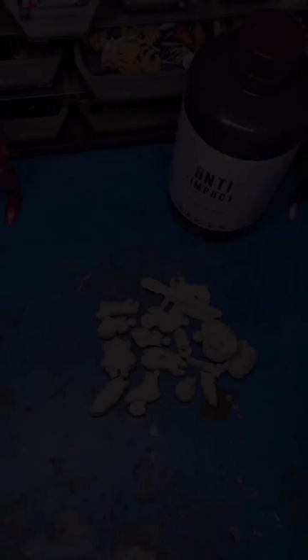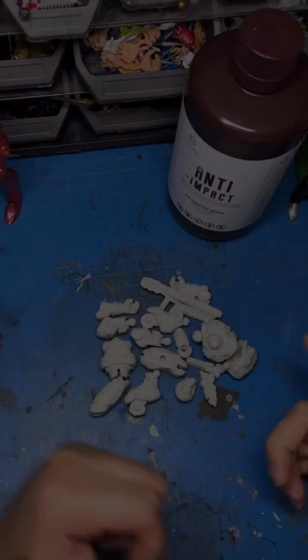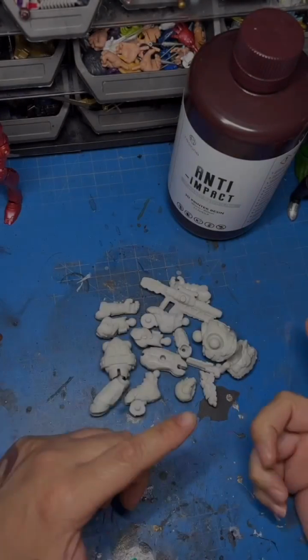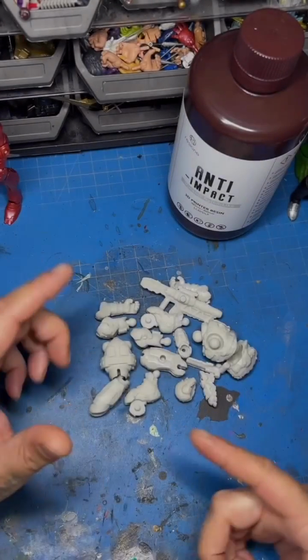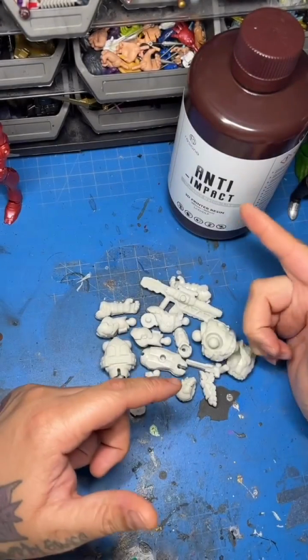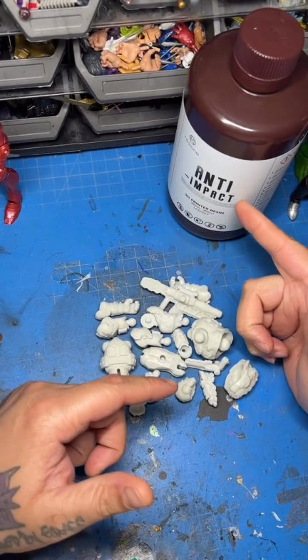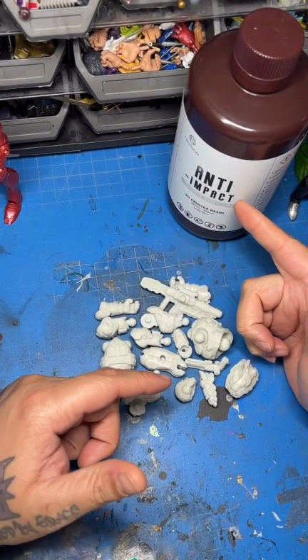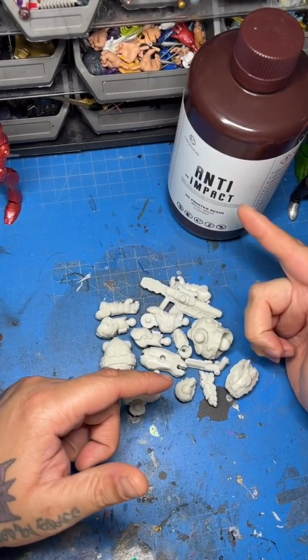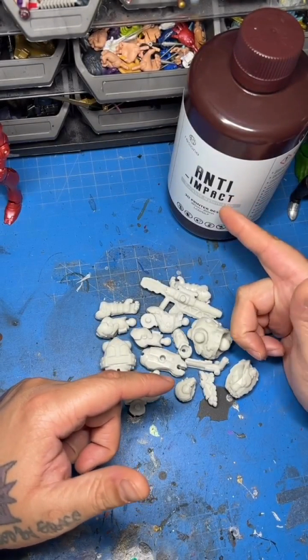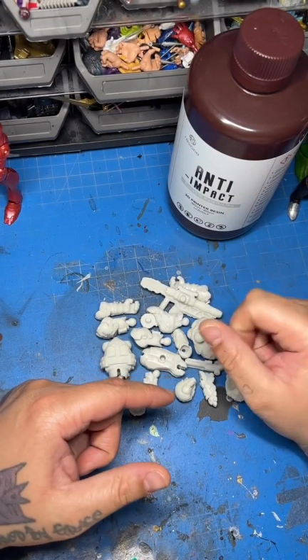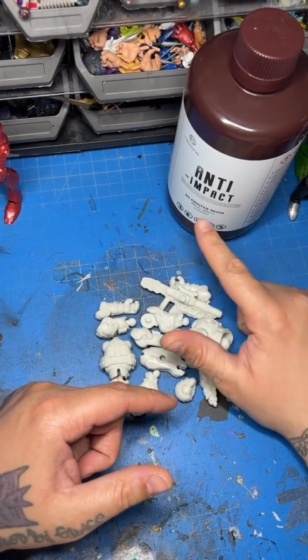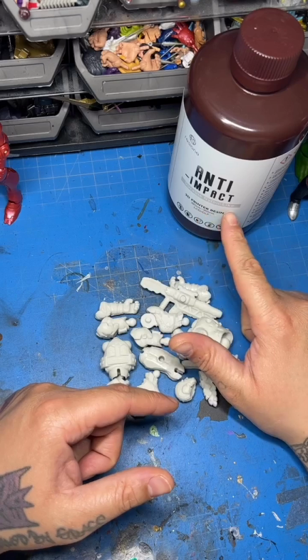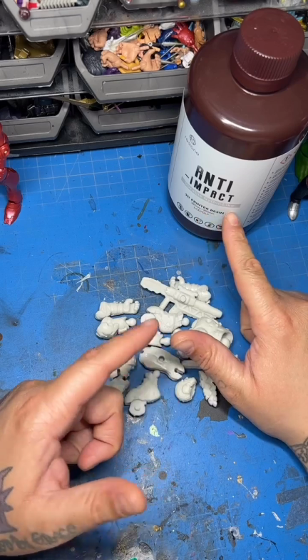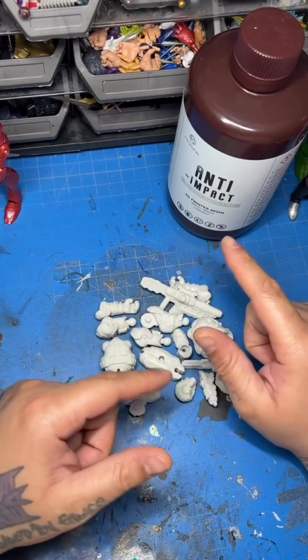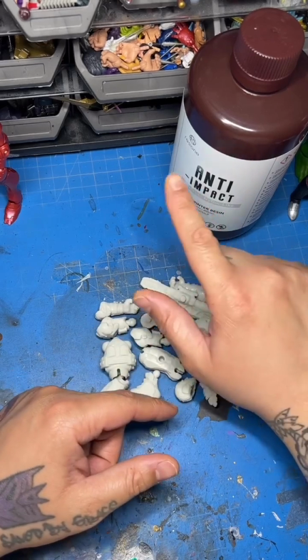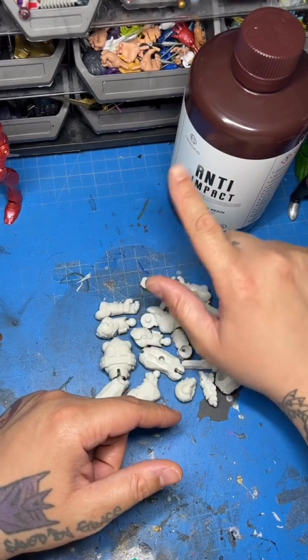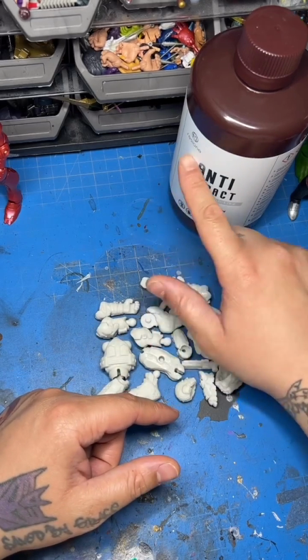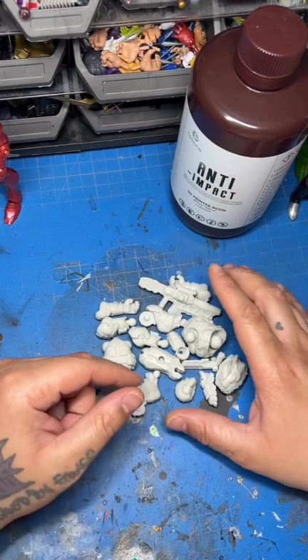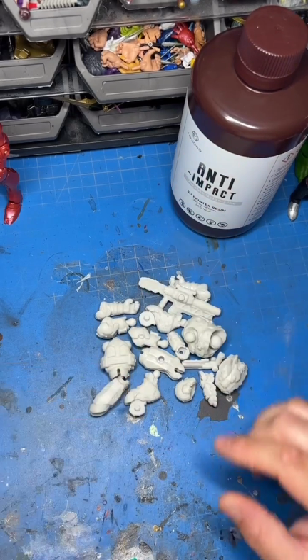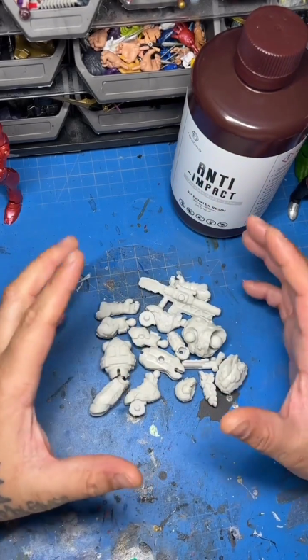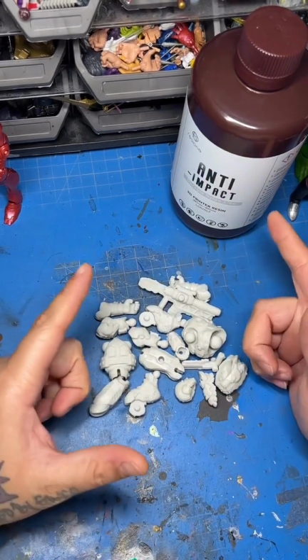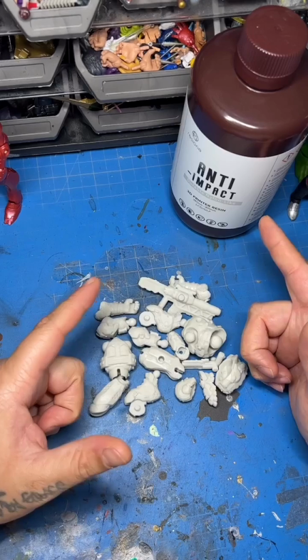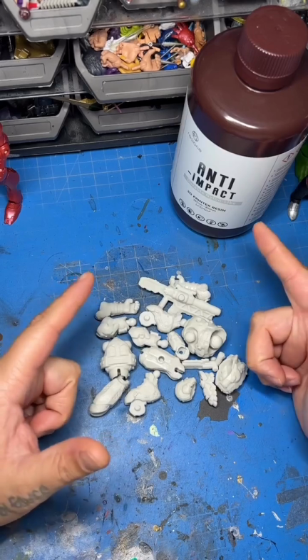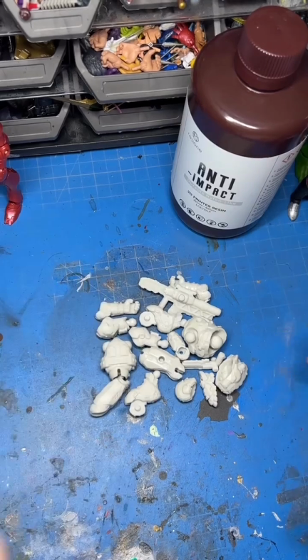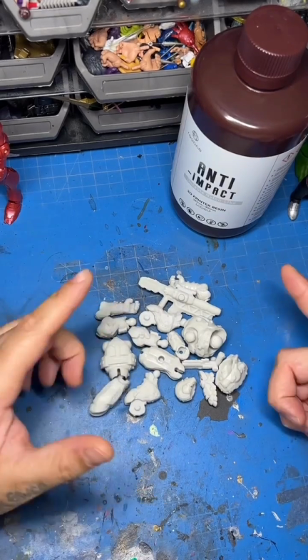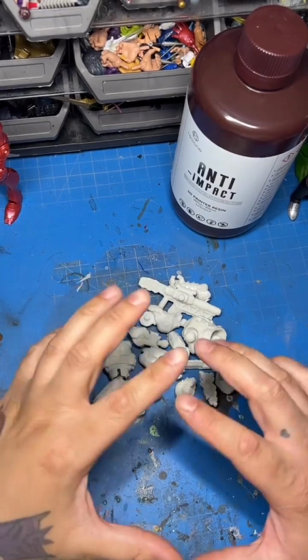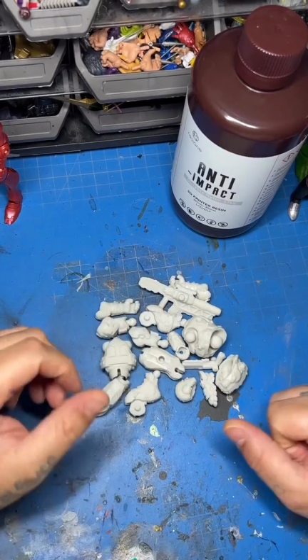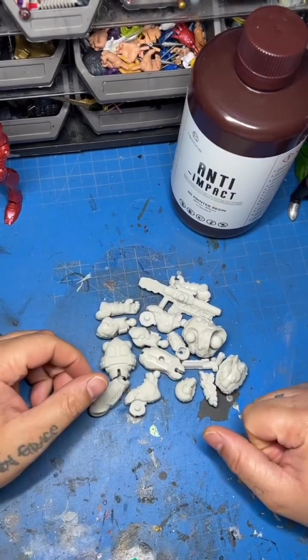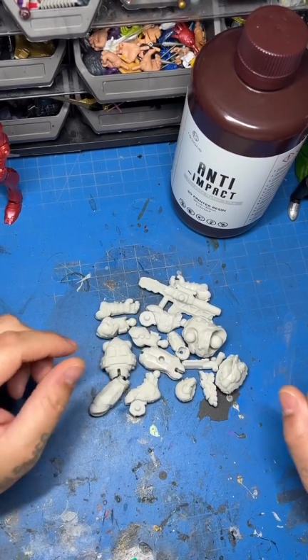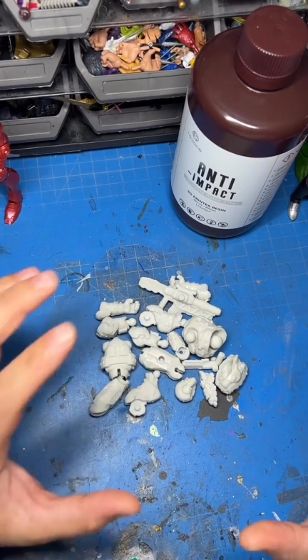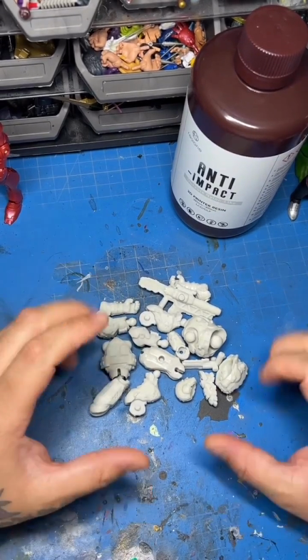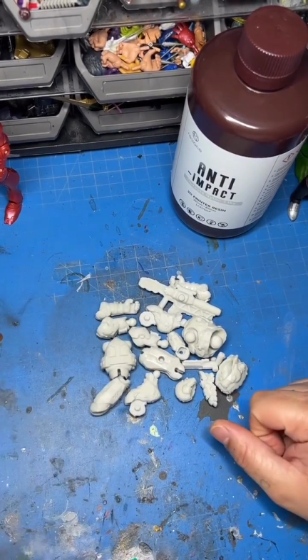So recently I received this bottle of anti-impact durable nylon-like resin from the good people over at ResiOne. Huge shout out and thank you to them for that. I saw an ad for this in the middle of some stories I was watching and I really wanted to try this stuff out.